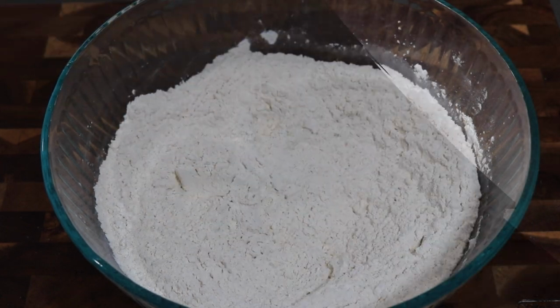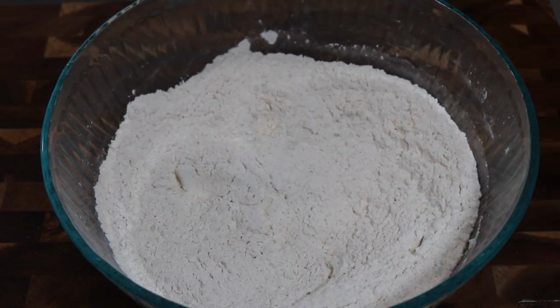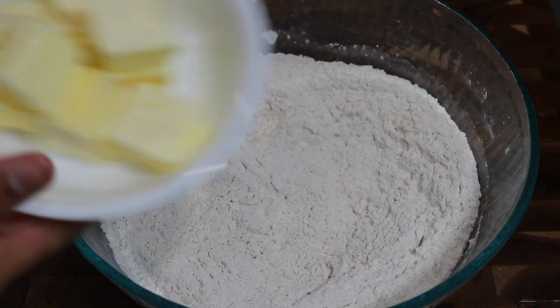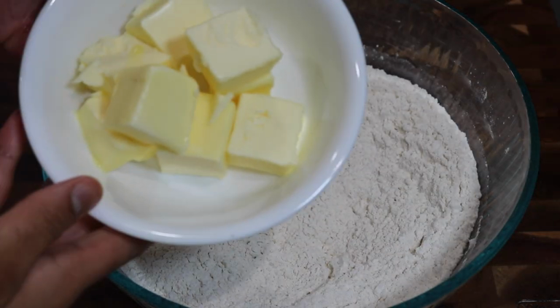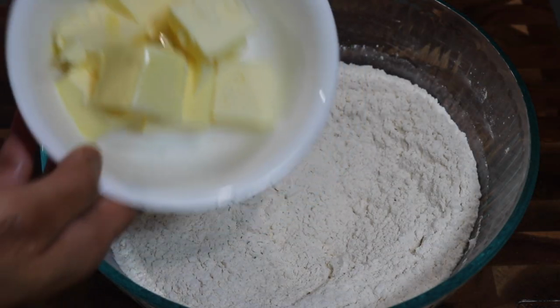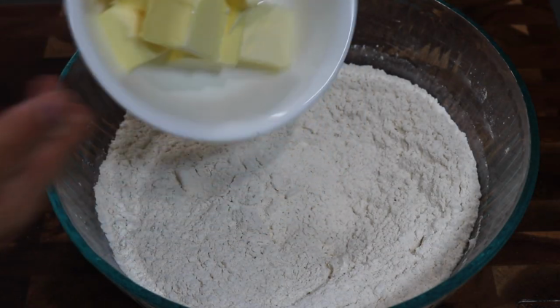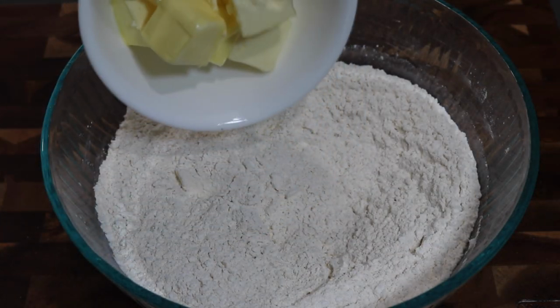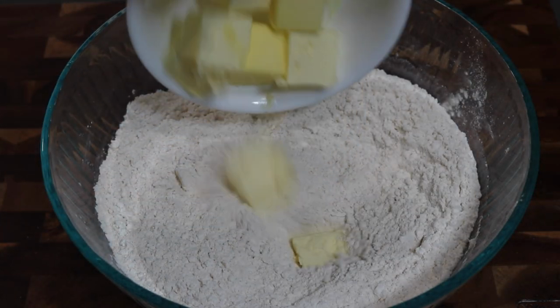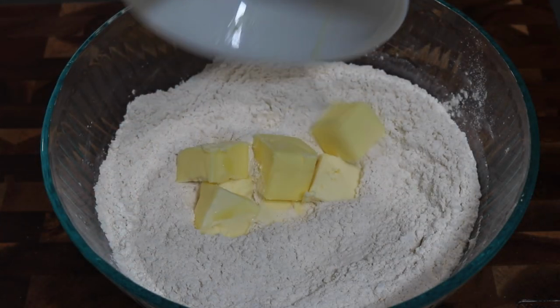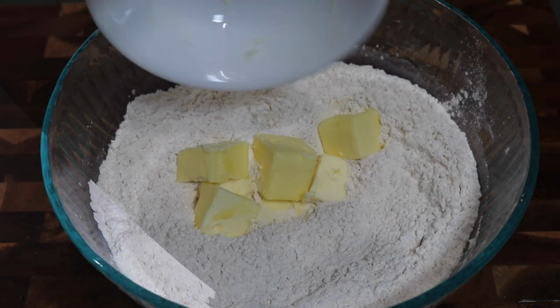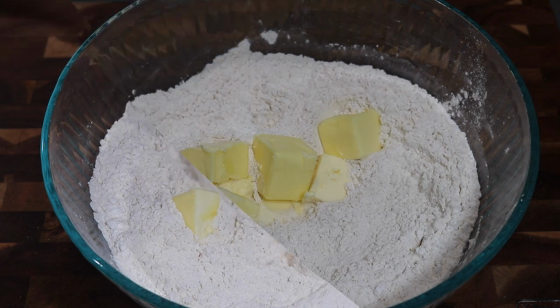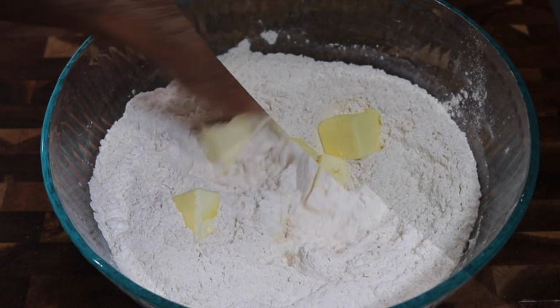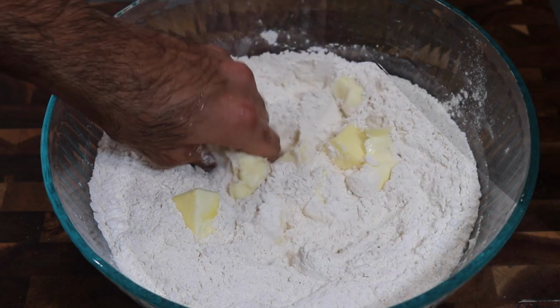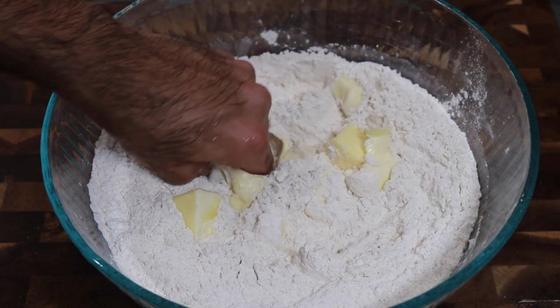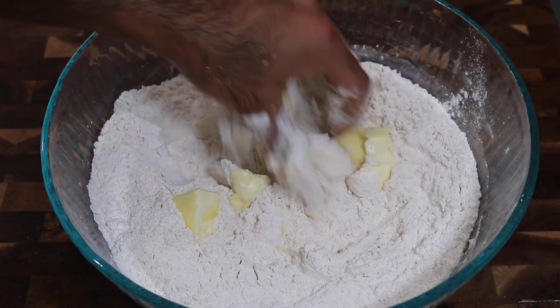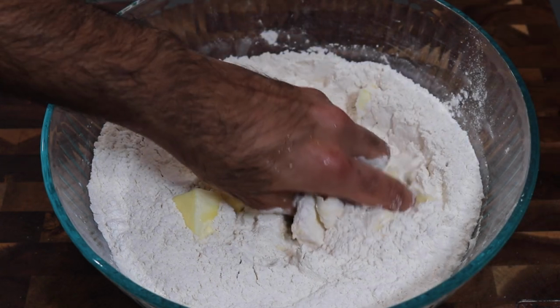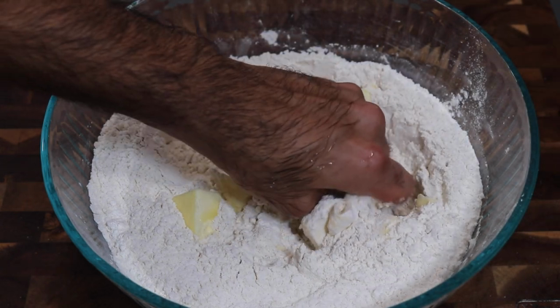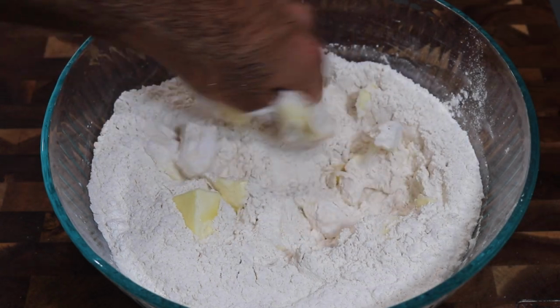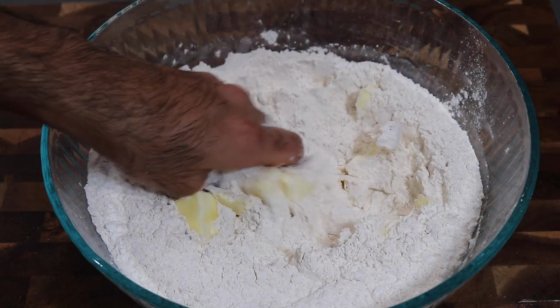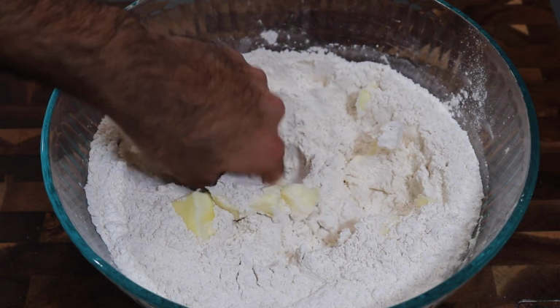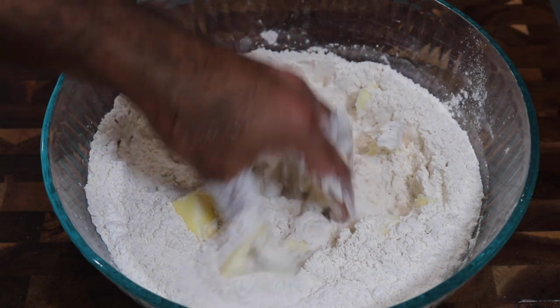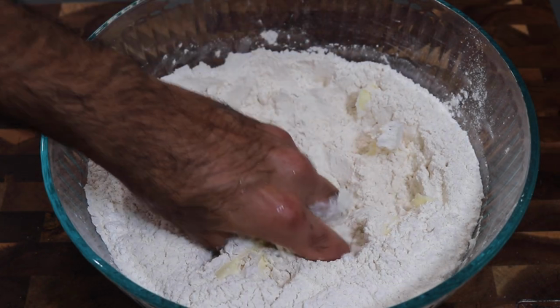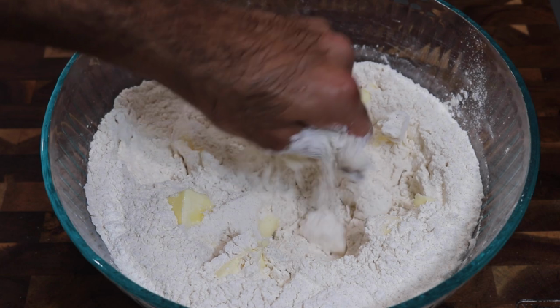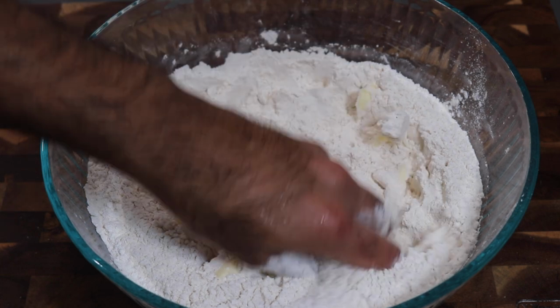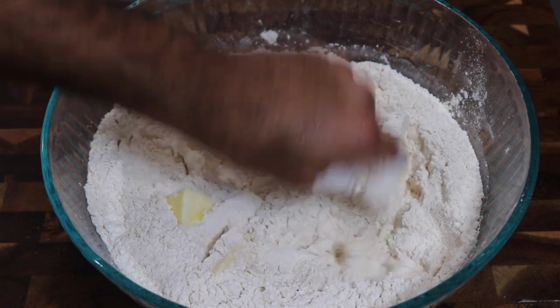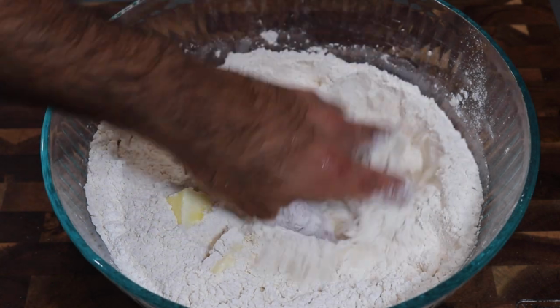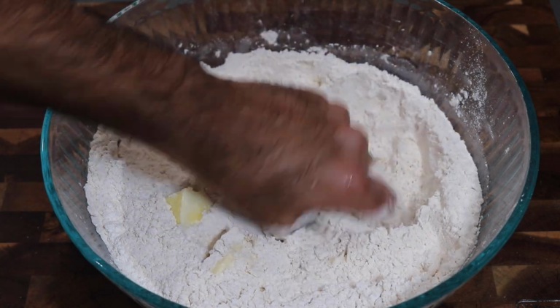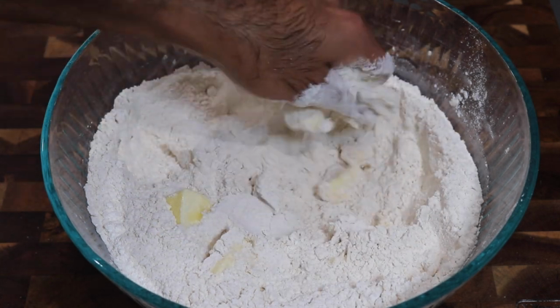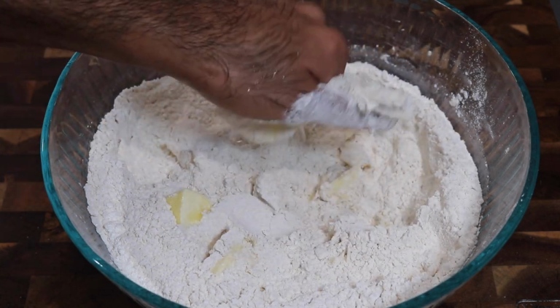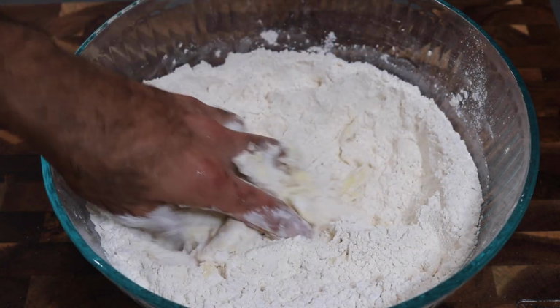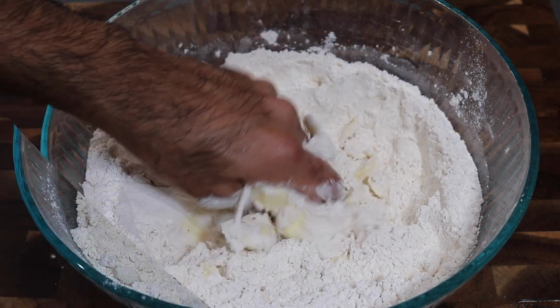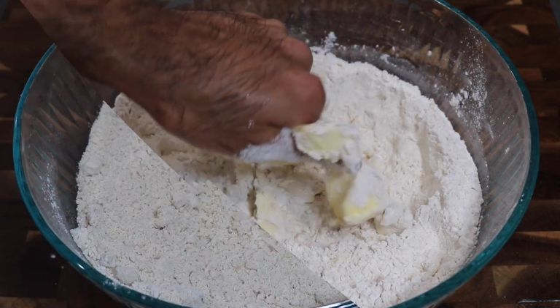Once all of the dried ingredients are mixed together, it is time to go in with some unsalted butter. Remember that the colder your butter is, the more flaky your matthai is going to come out. So all I'm going to do is rub that butter into the flour until I get a fine breadcrumb texture.